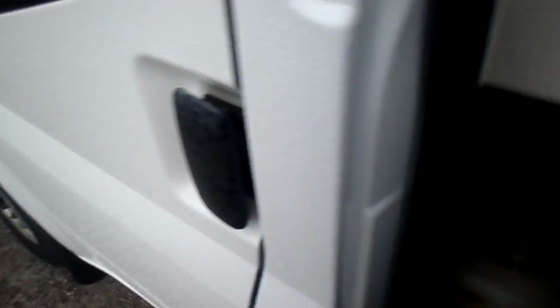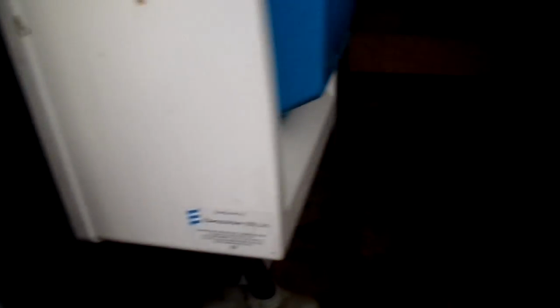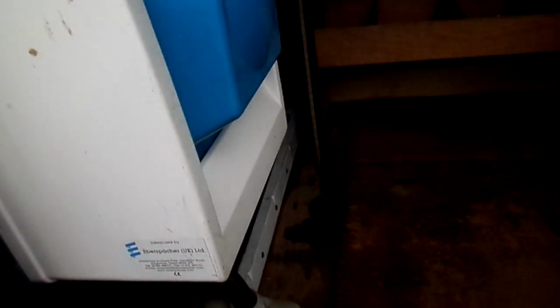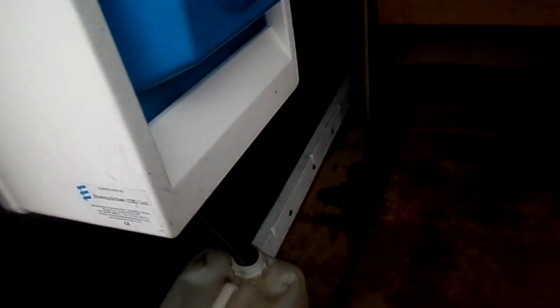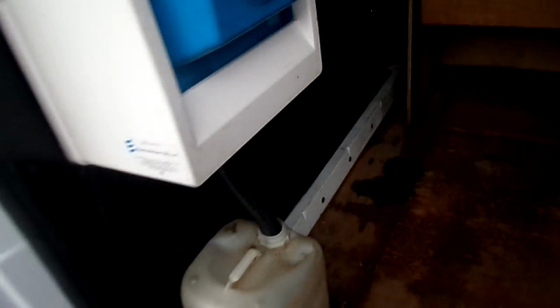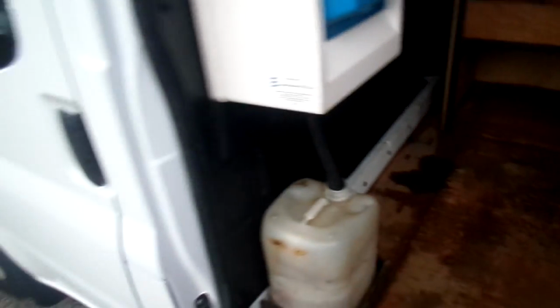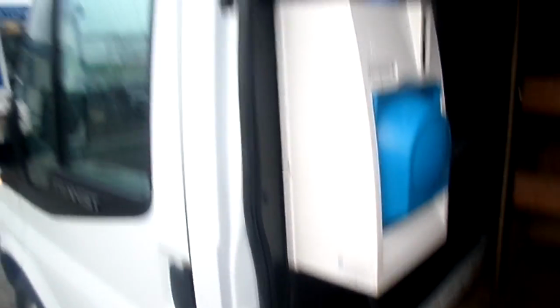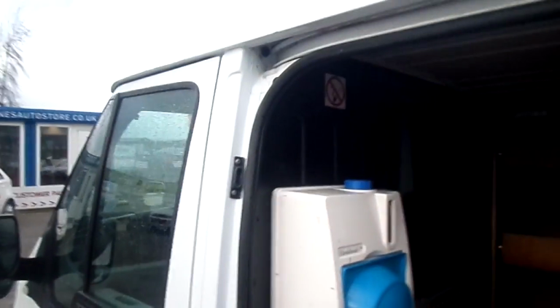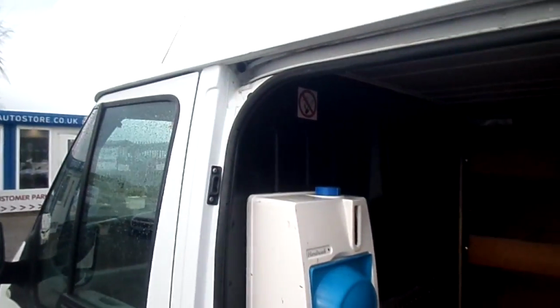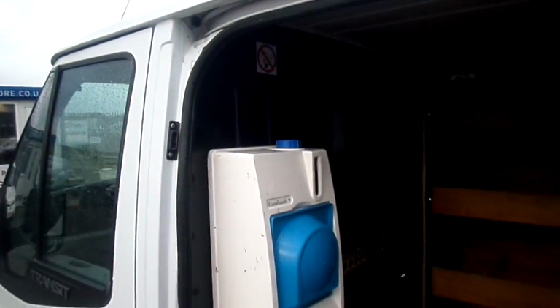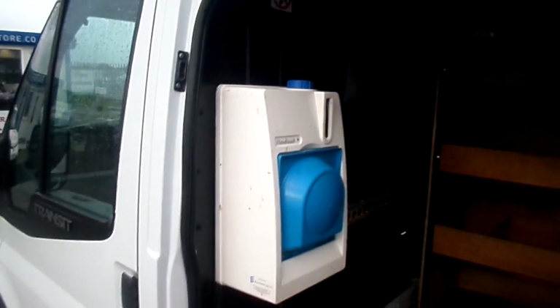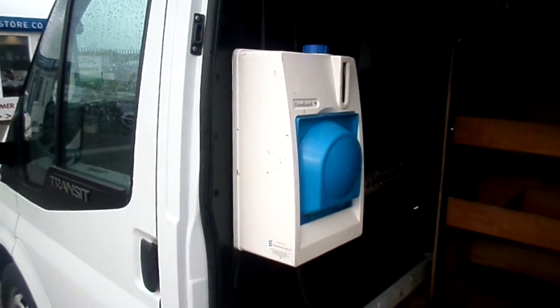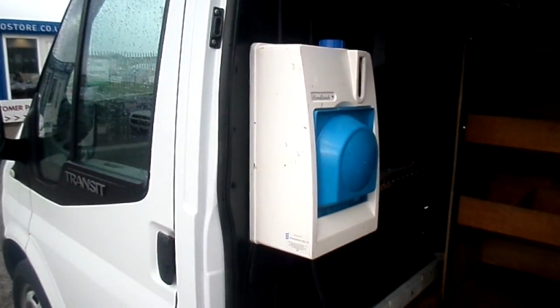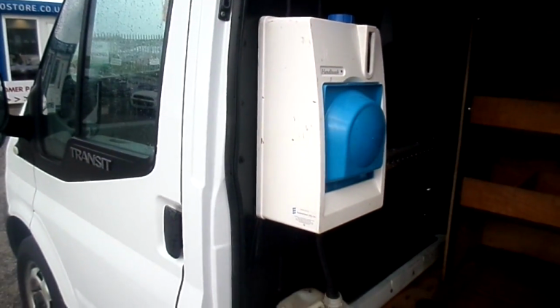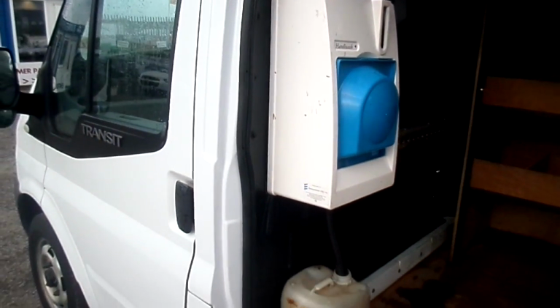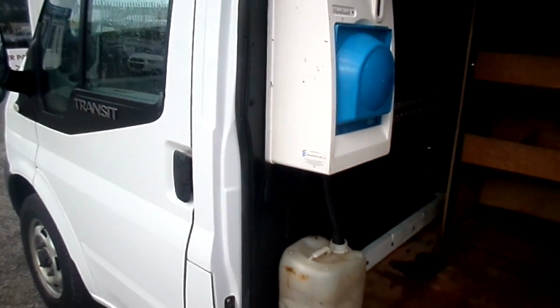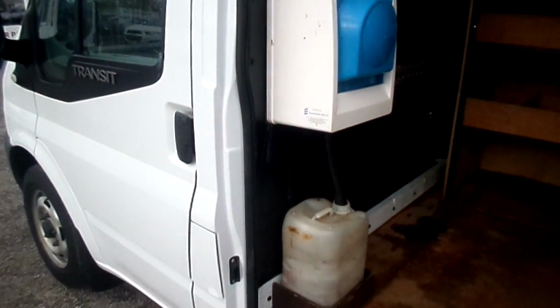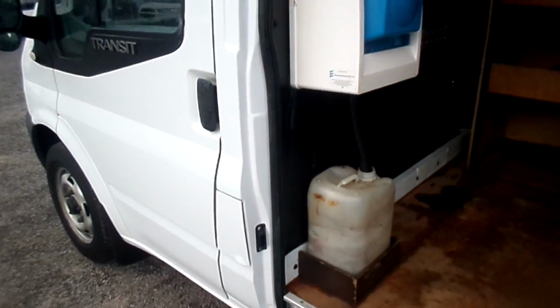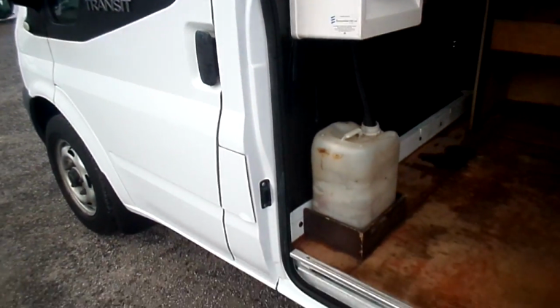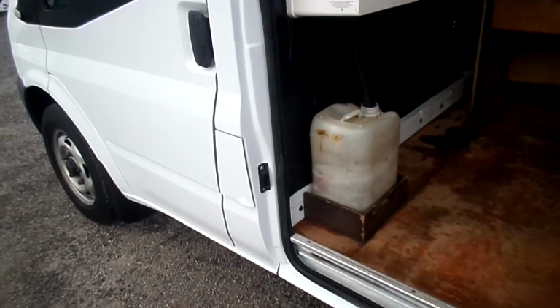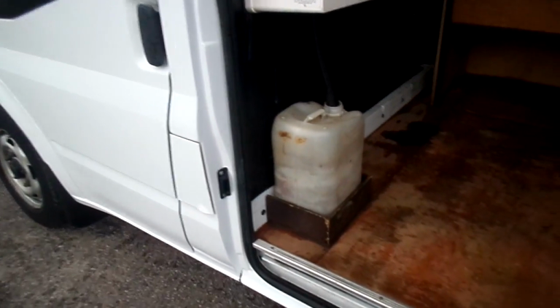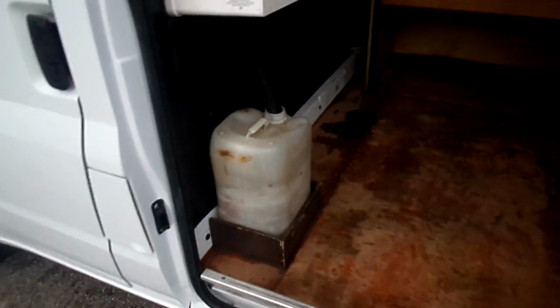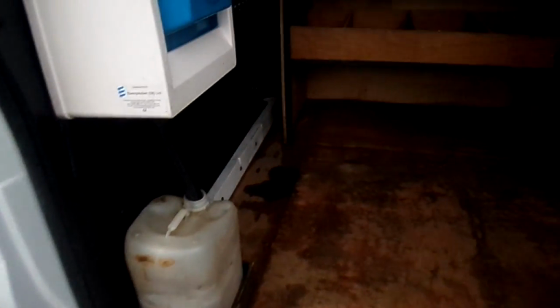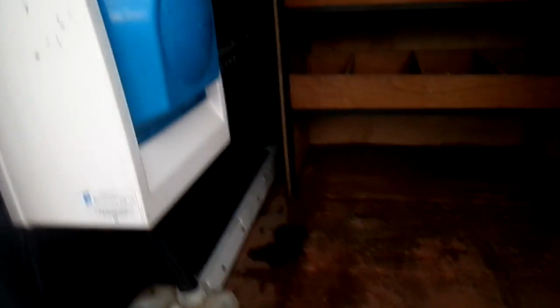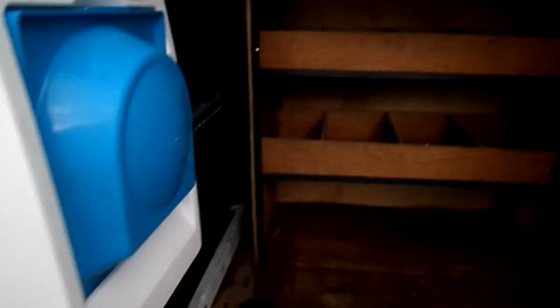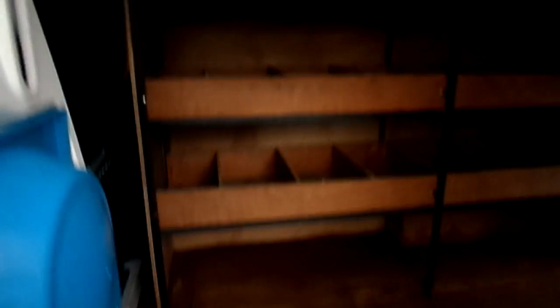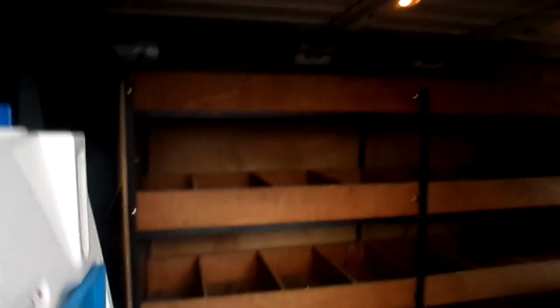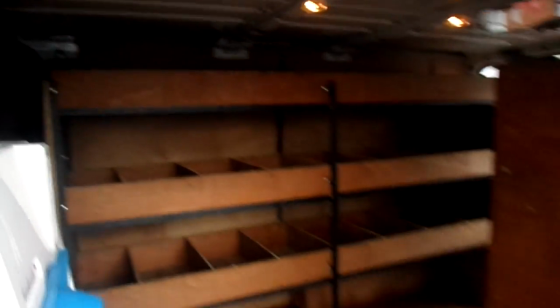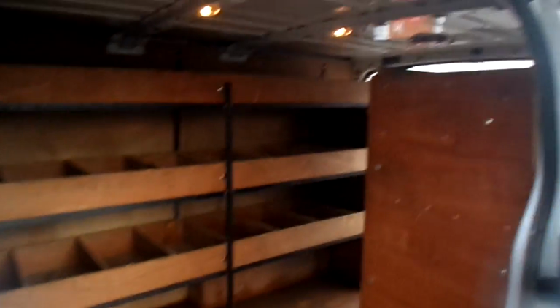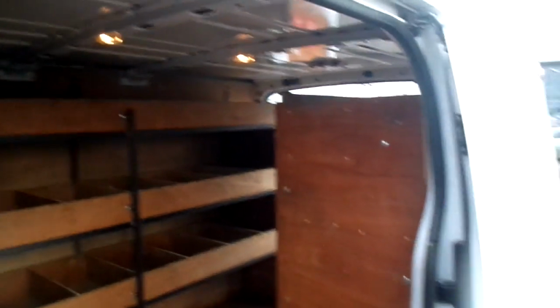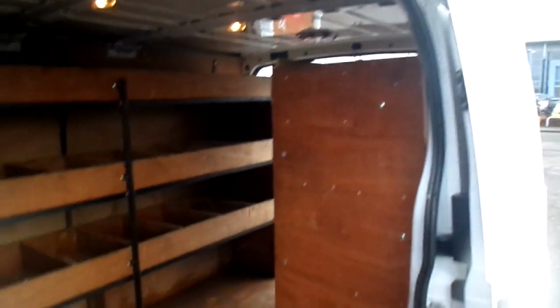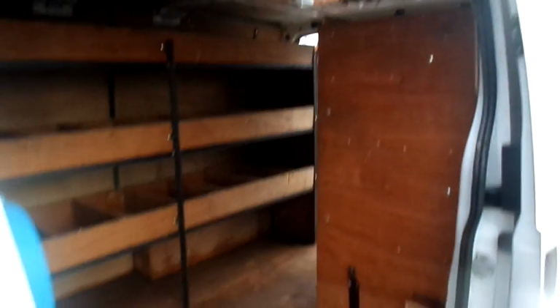Taking you in the side loading door now — full factory bulkhead. It's fitted with a sink as well, a working sink. As I said, the racking can come out.